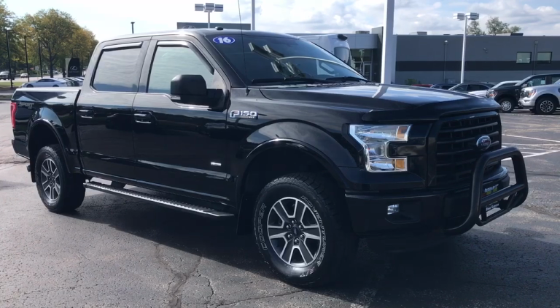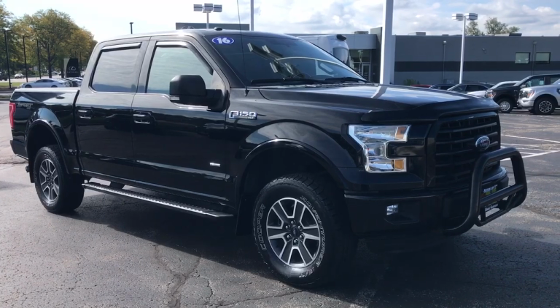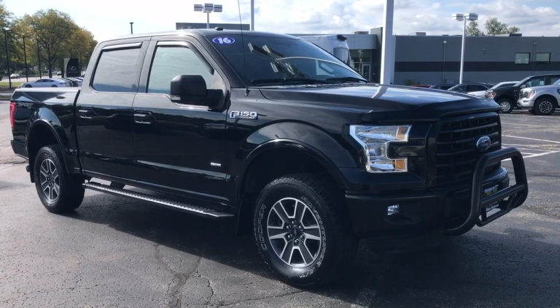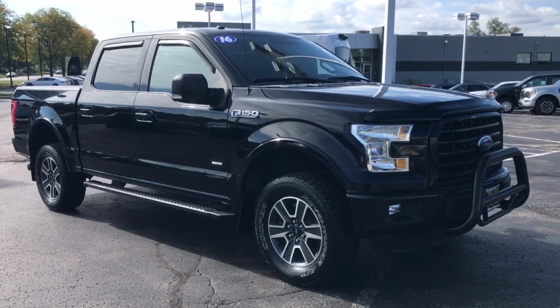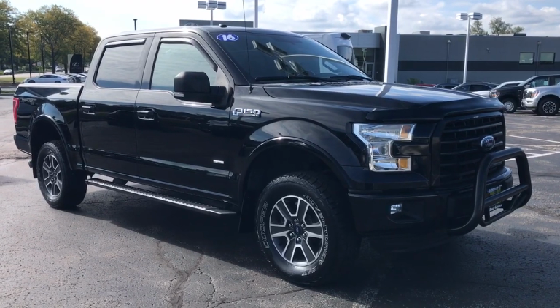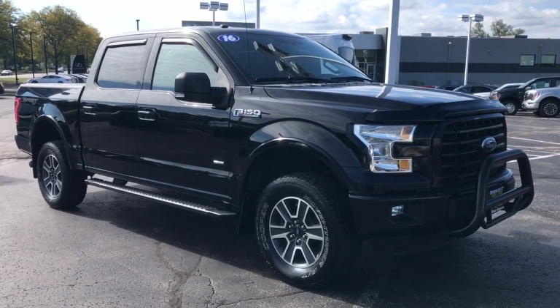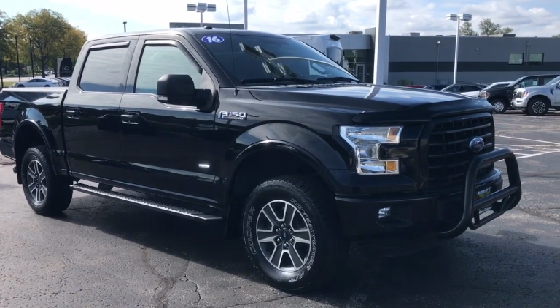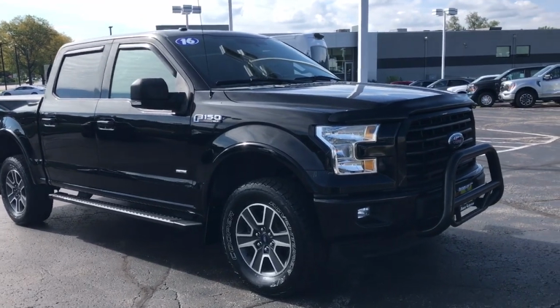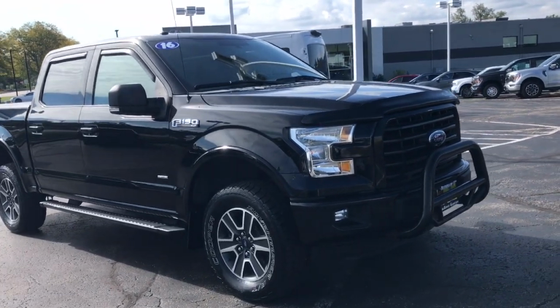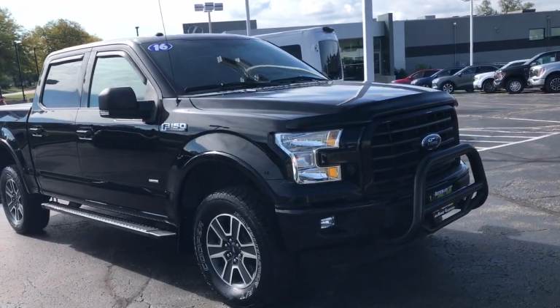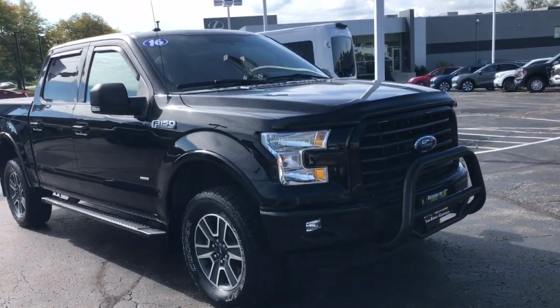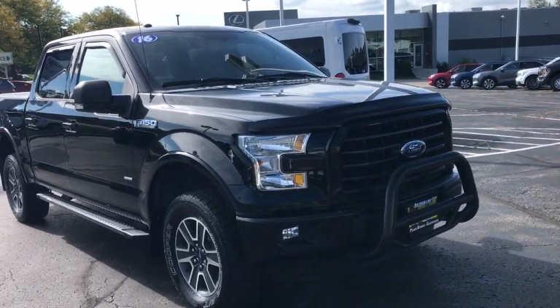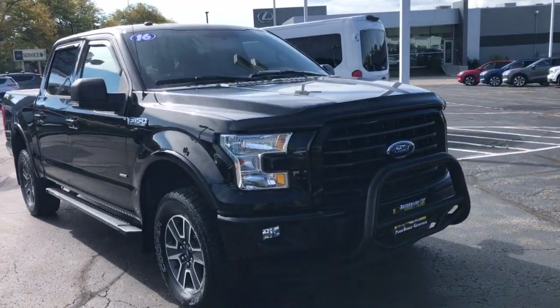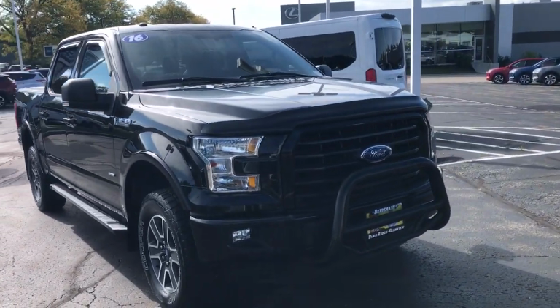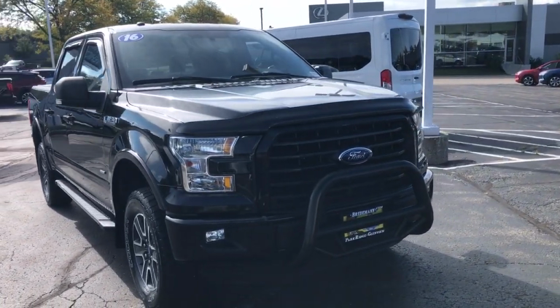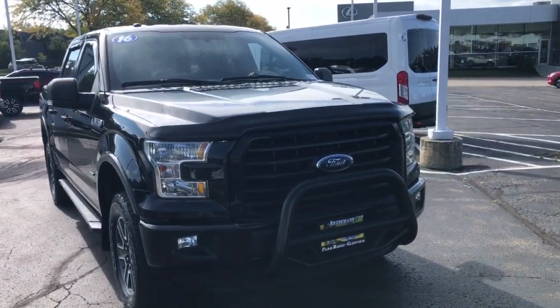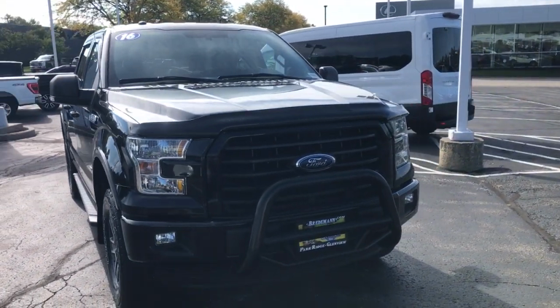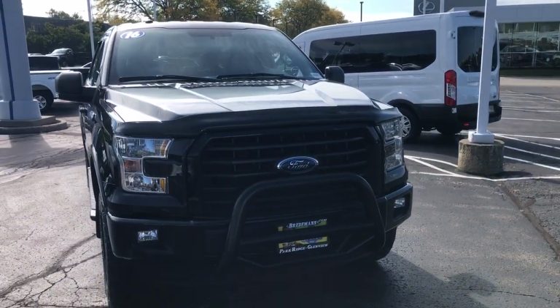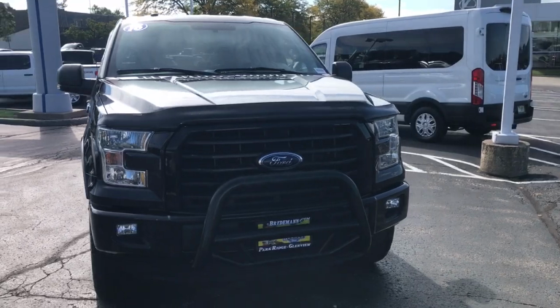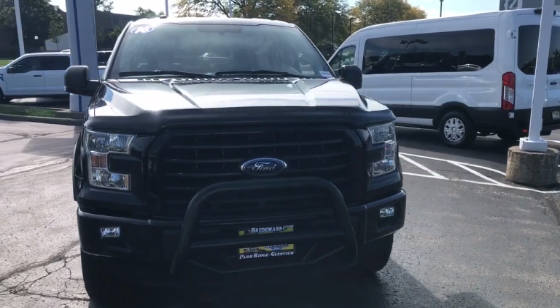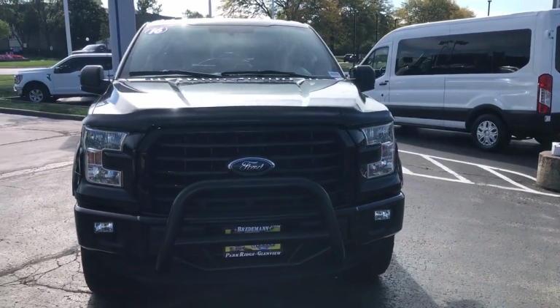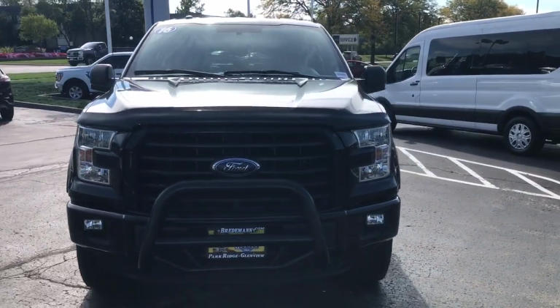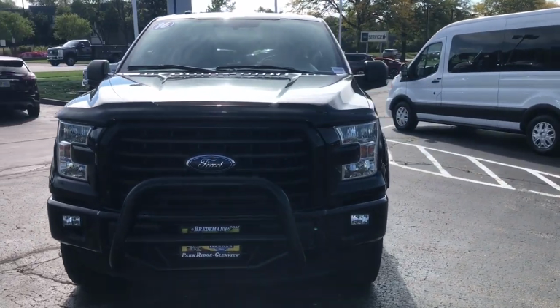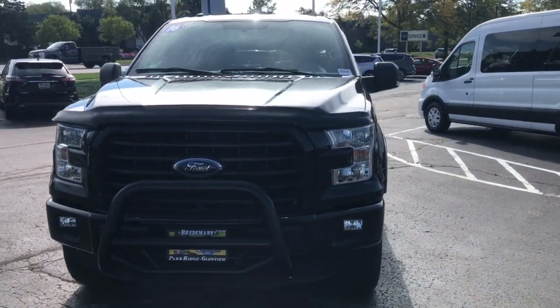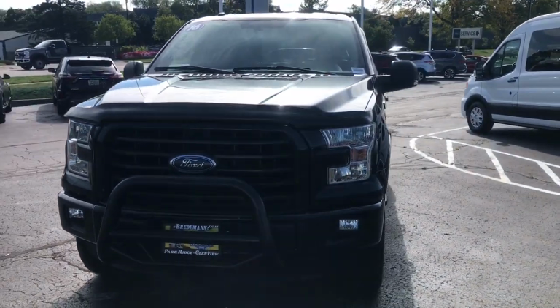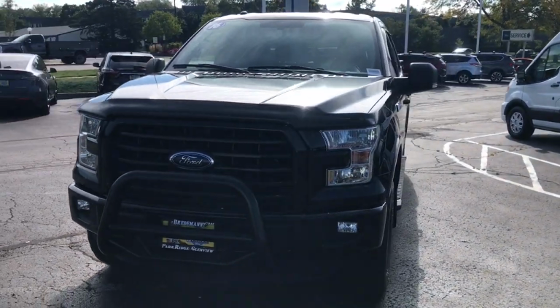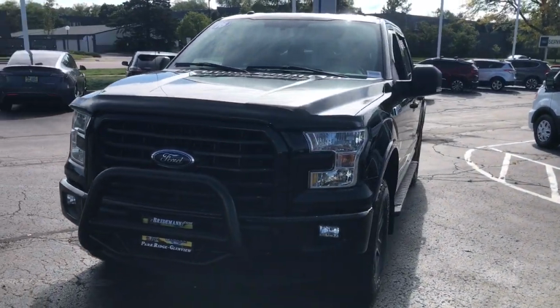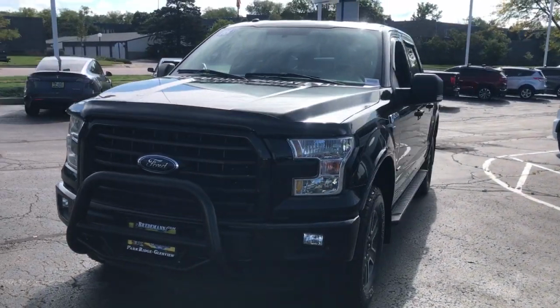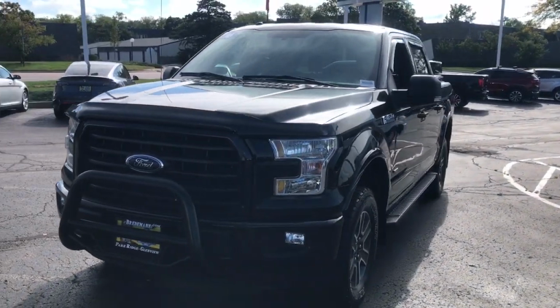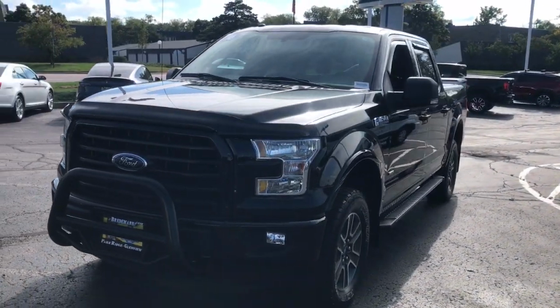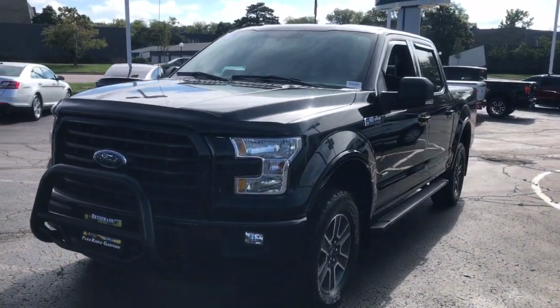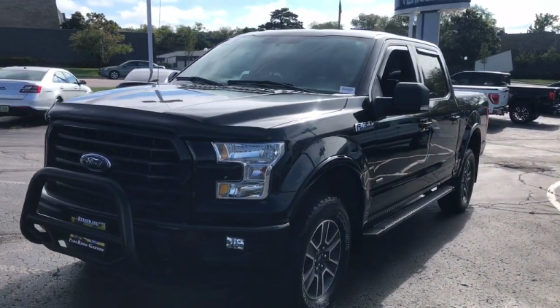You will love the features of this 2016 Ford F-150. With less than 80,000 miles on the odometer, this vehicle provides excellent value.